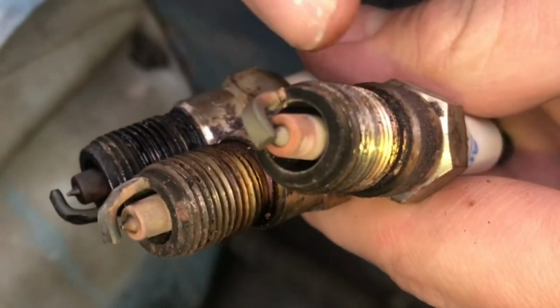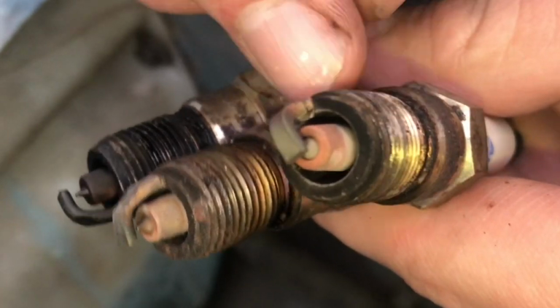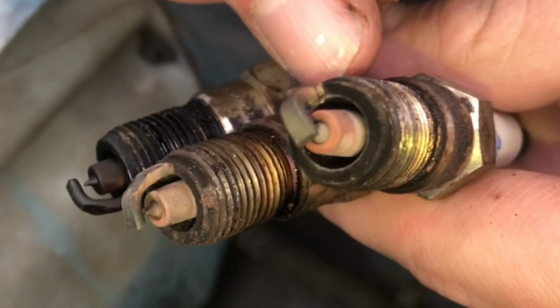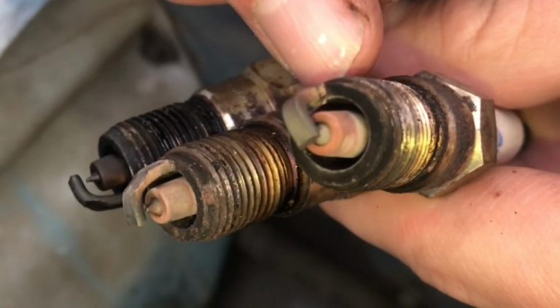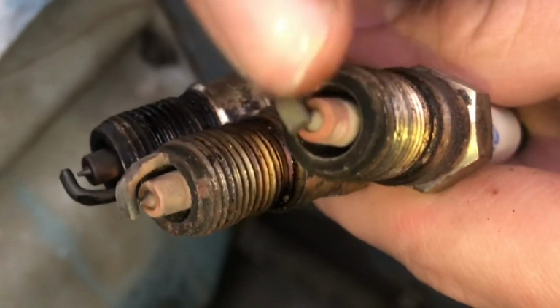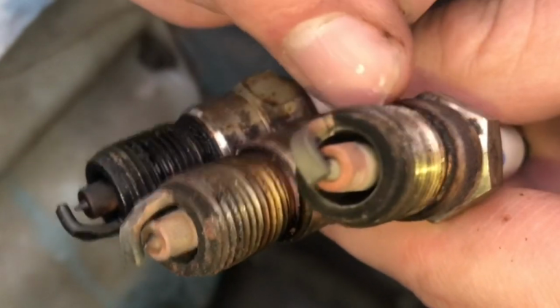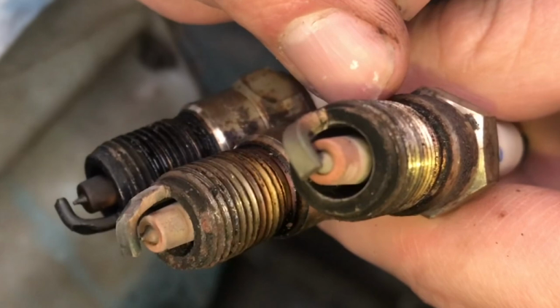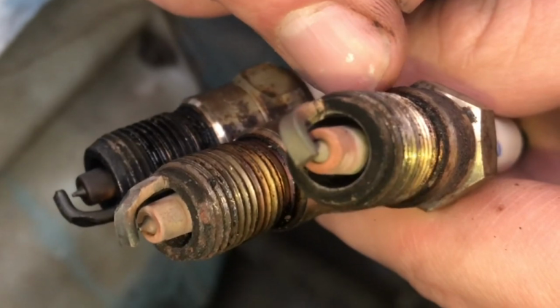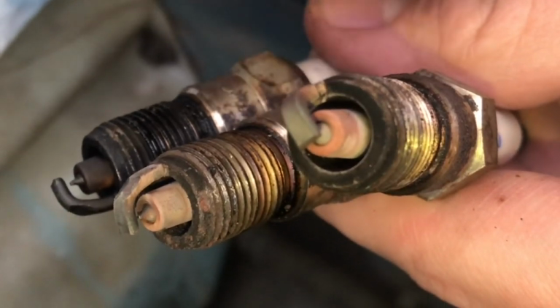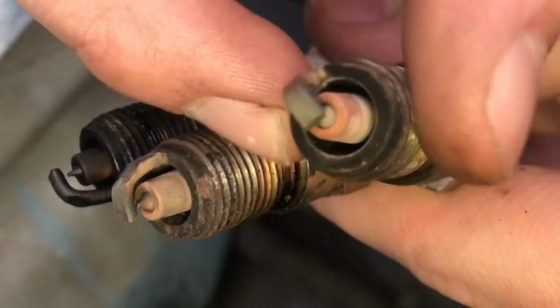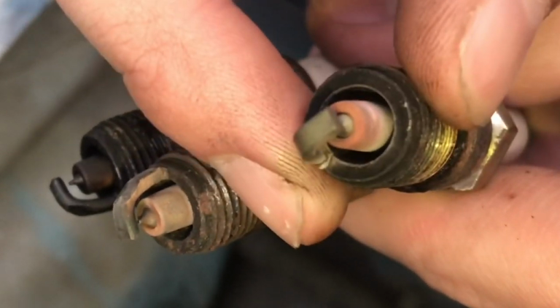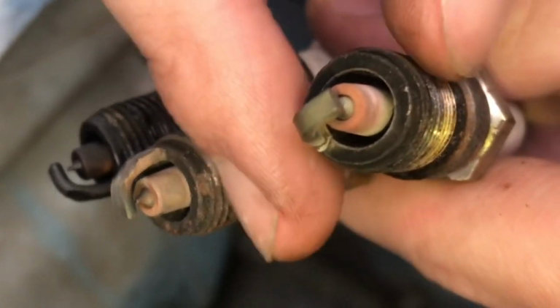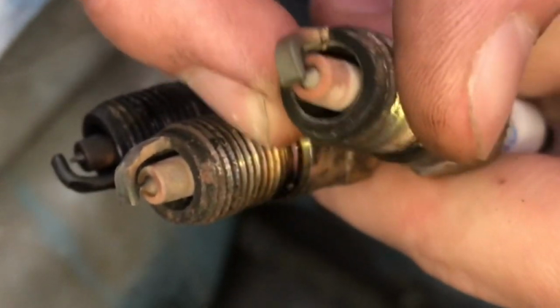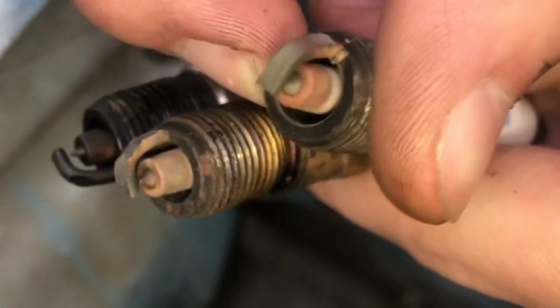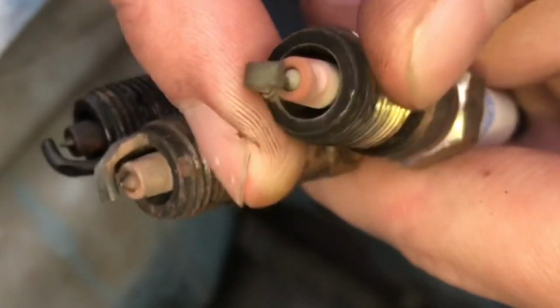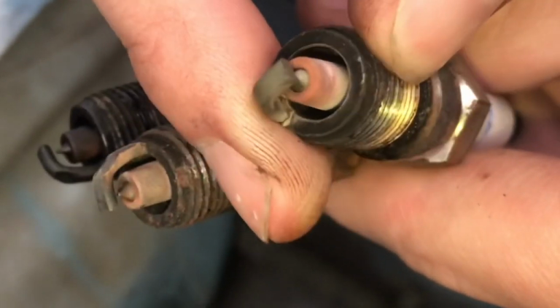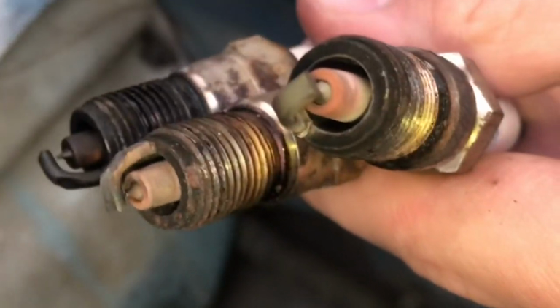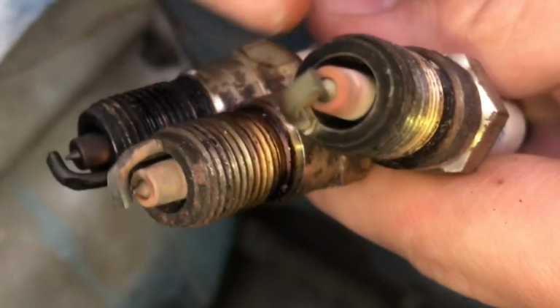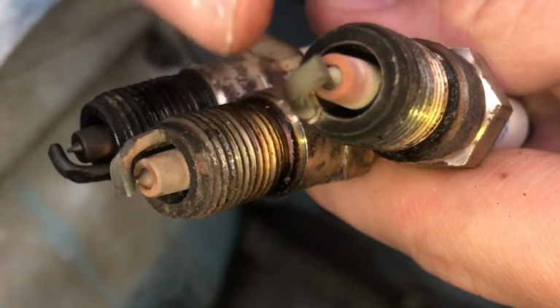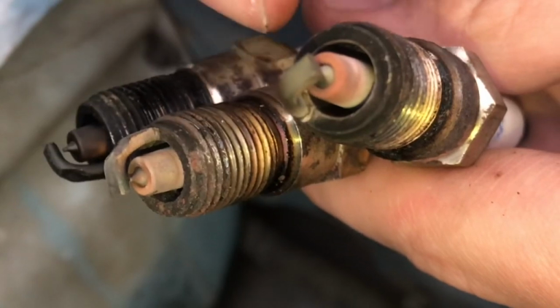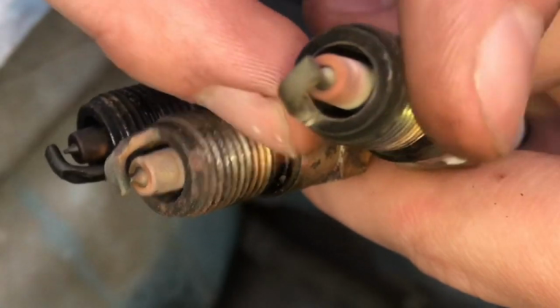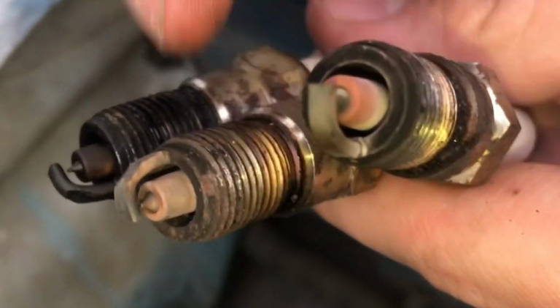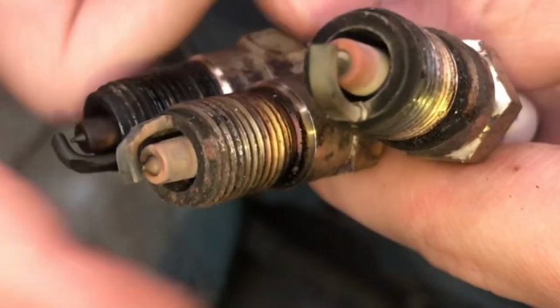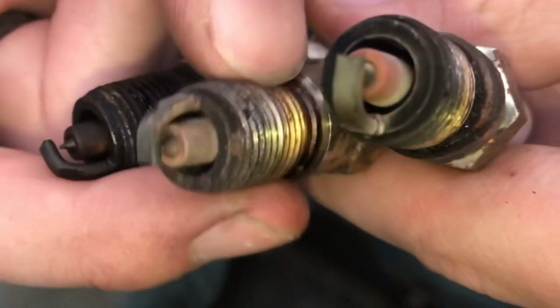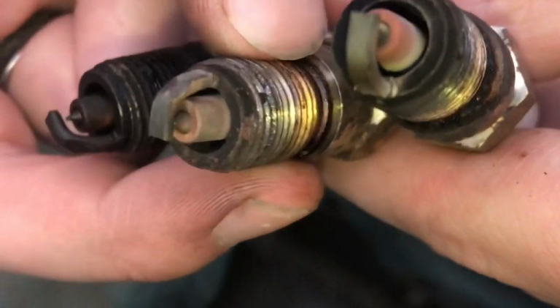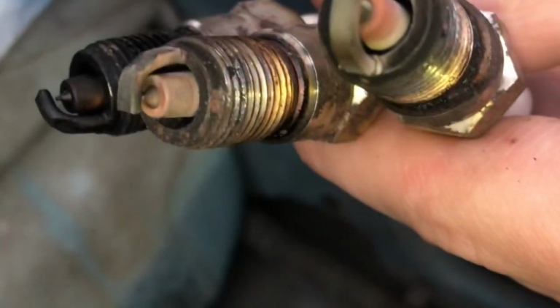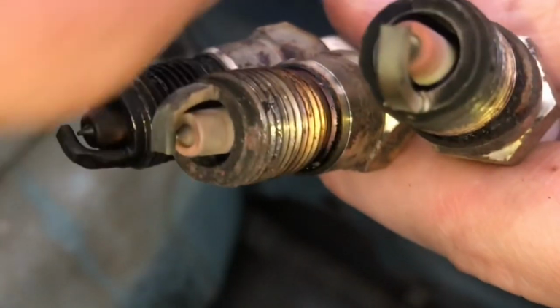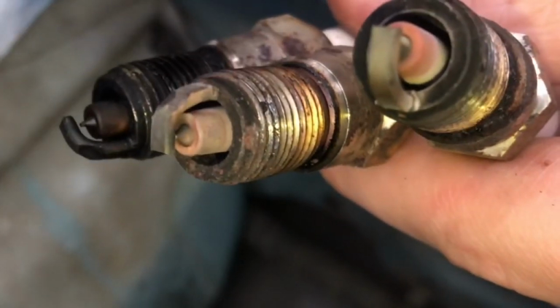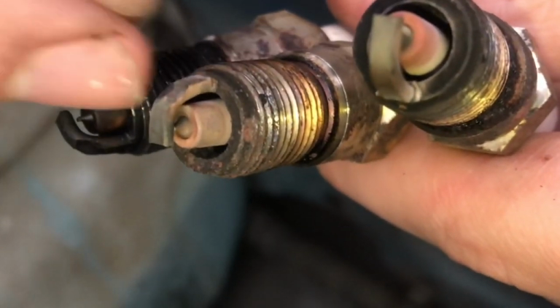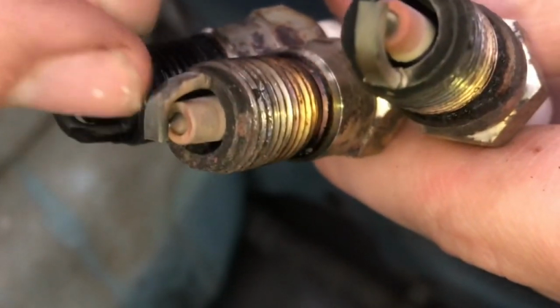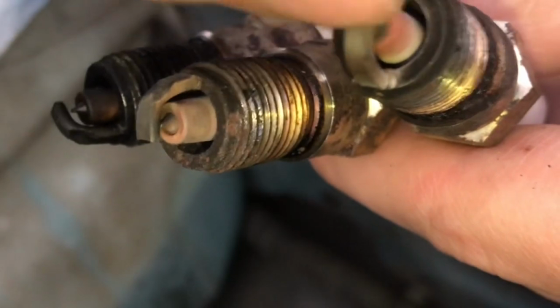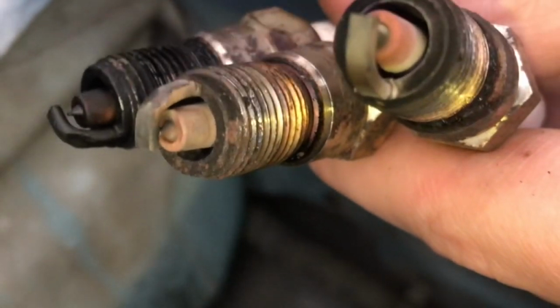Now this third one doesn't have any wear on it, and I think that's due to the way that it was oriented — depending on where that electrode is, it may or may not hit the valve. So maybe this one was right here, this one was up and the valves are right here, so this one was touching and this one wasn't.